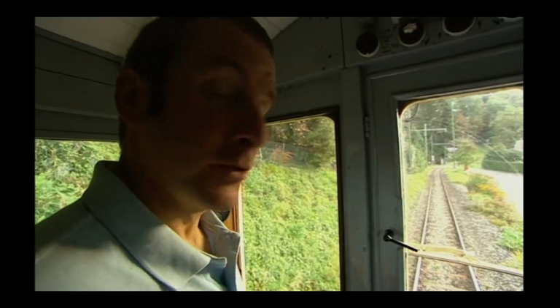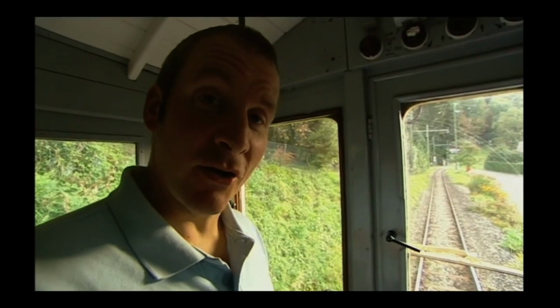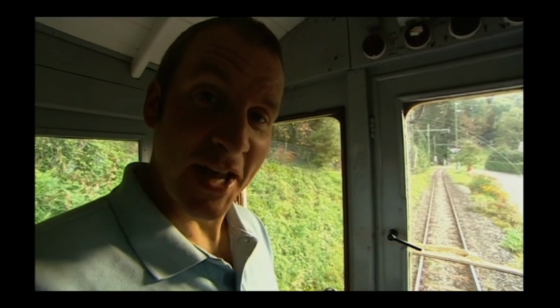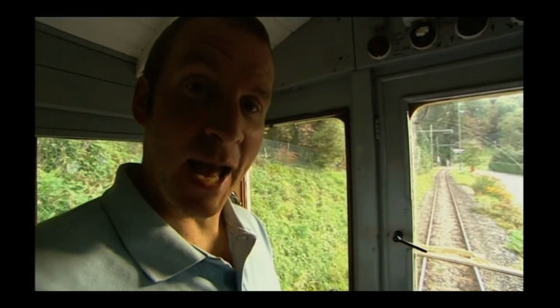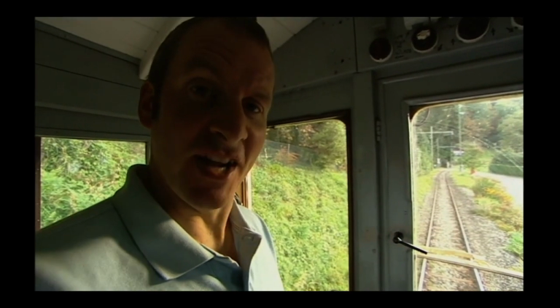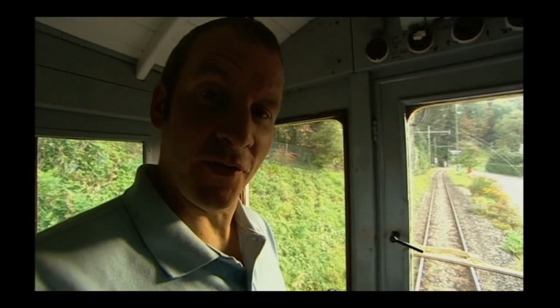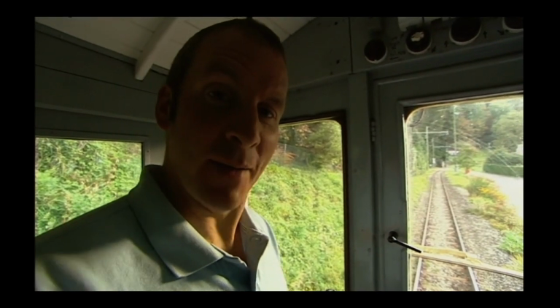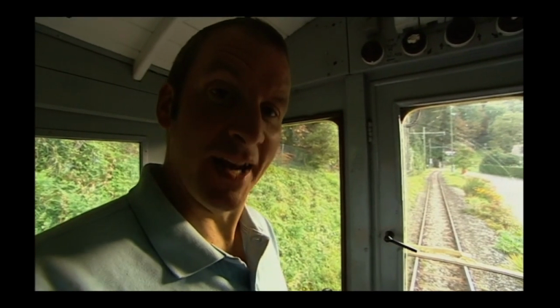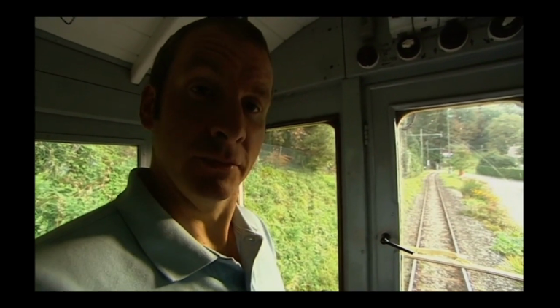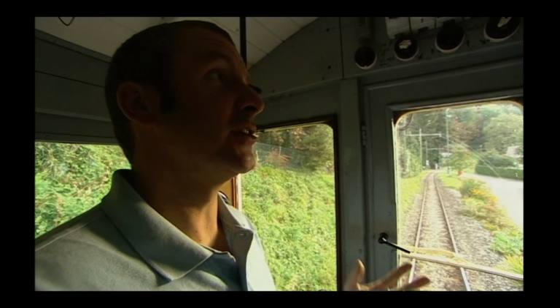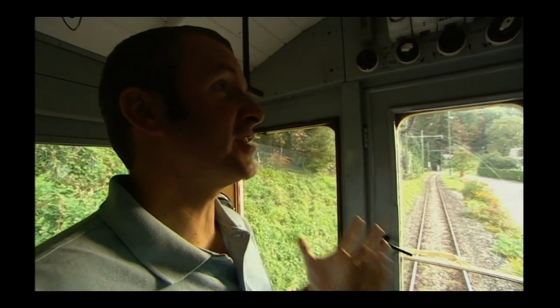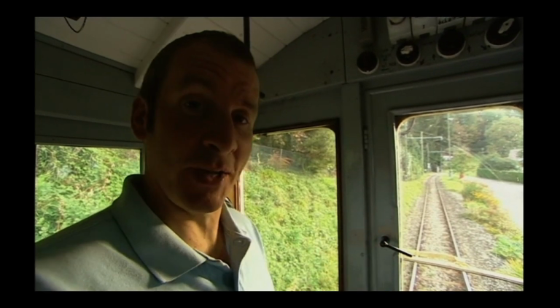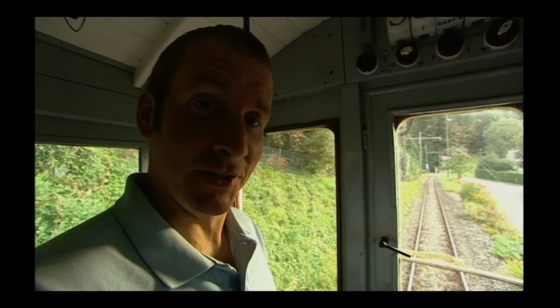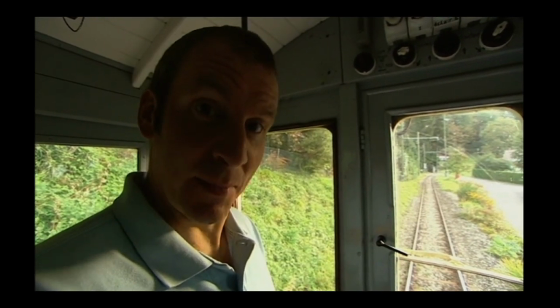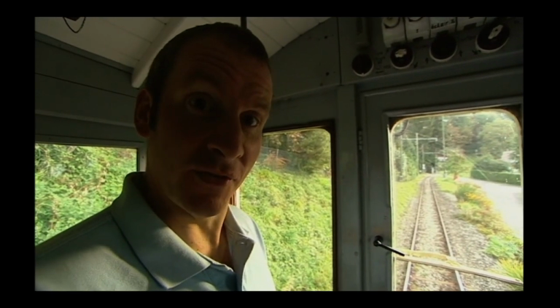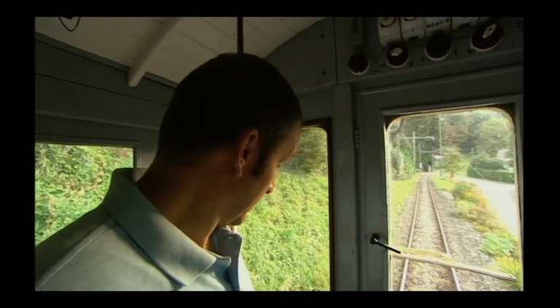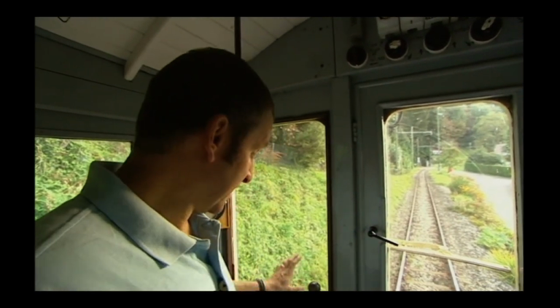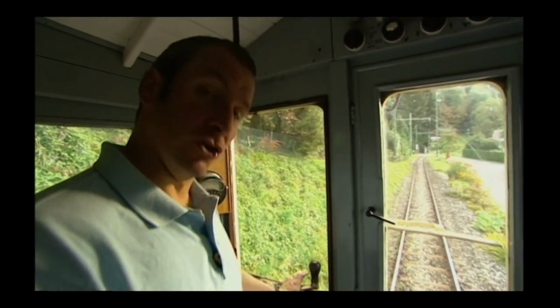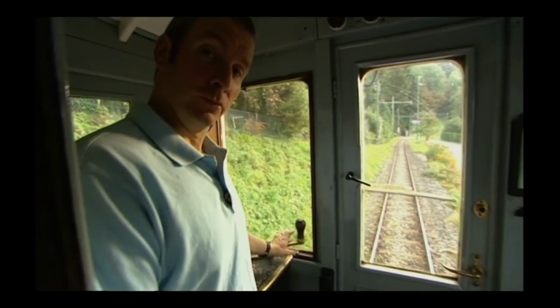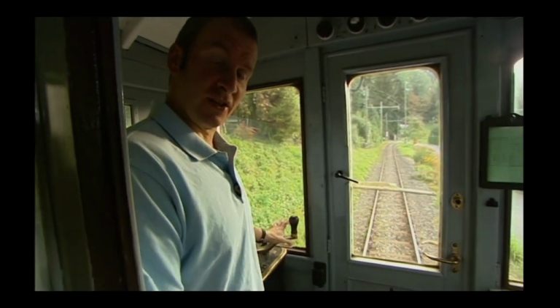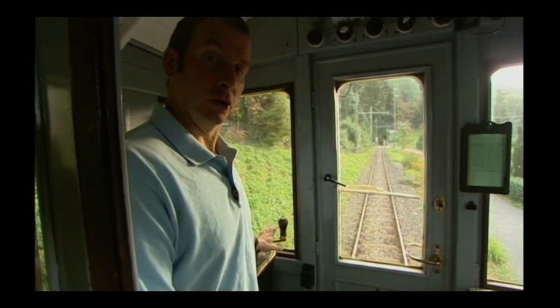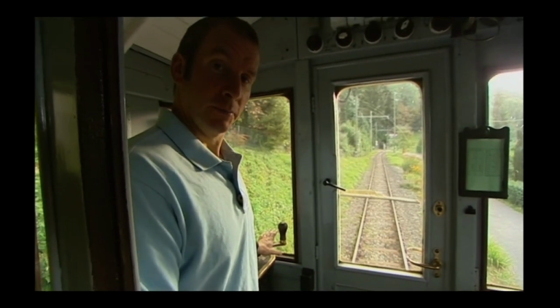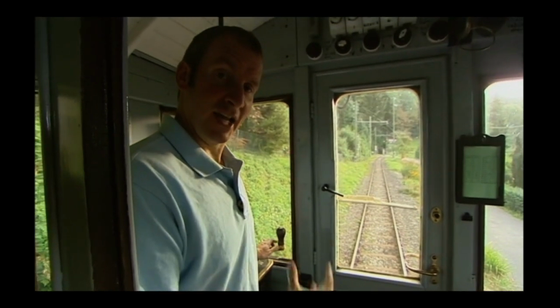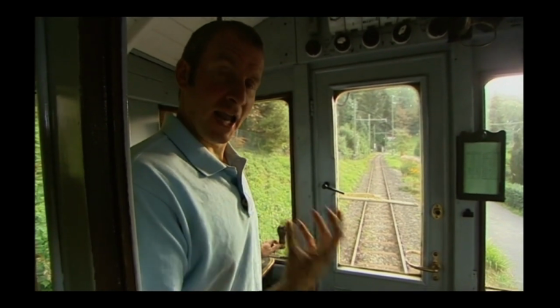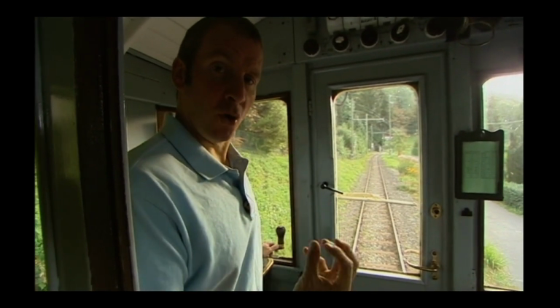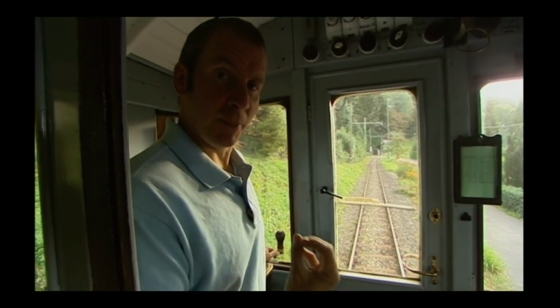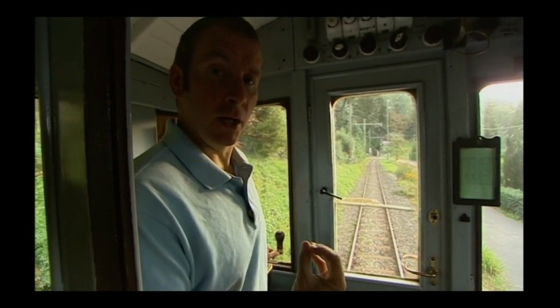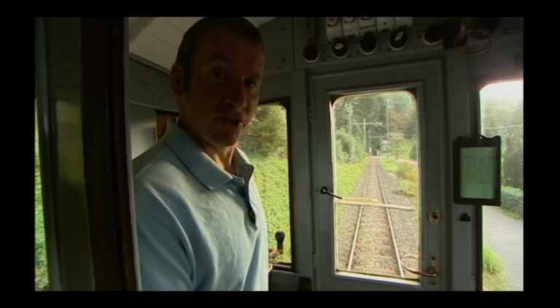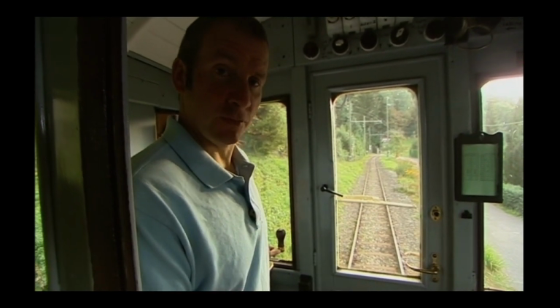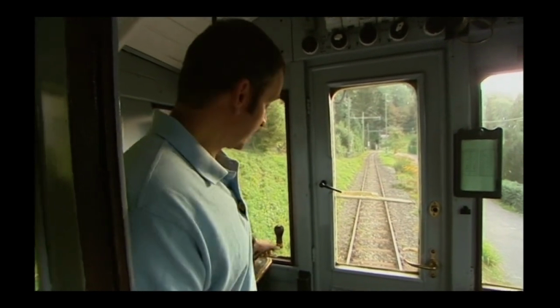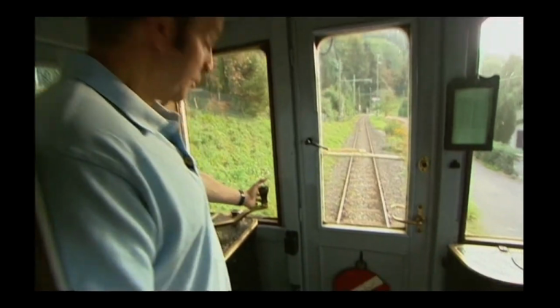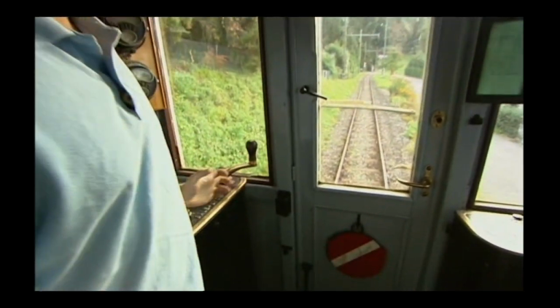Here I am in the cab of the 1905 MOB11 — absolutely fantastic piece of kit — and I'm going to drive it. This is the key control. It's the throttle. Basically, it allows more electric power into the traction motors the more I pull it back.